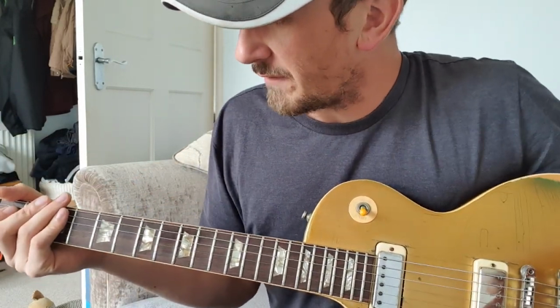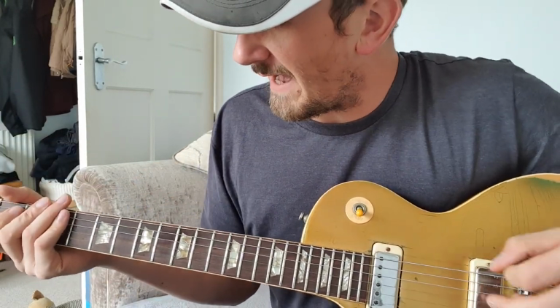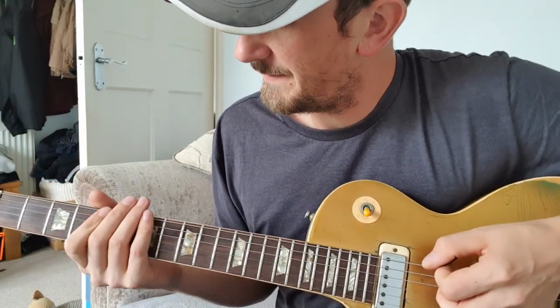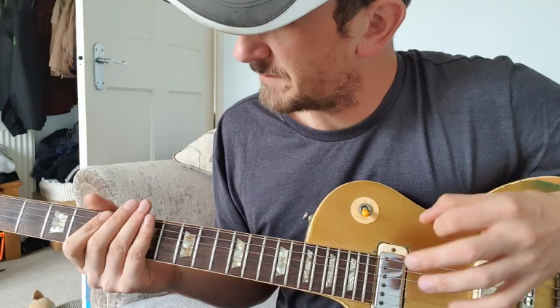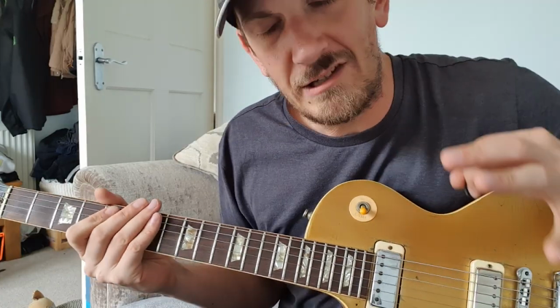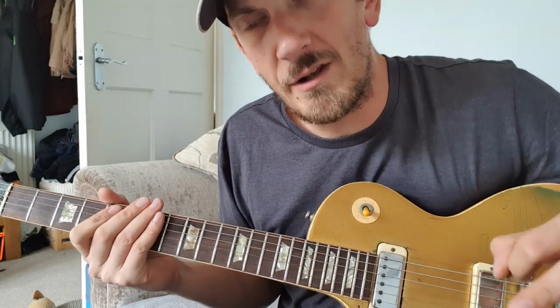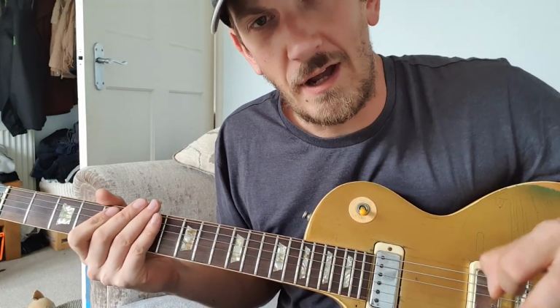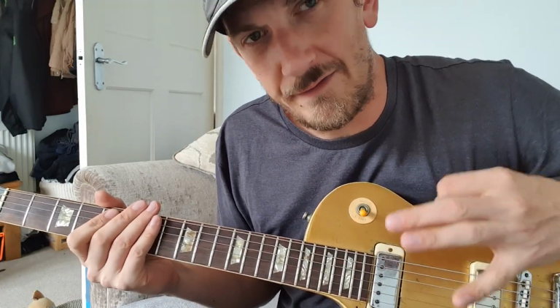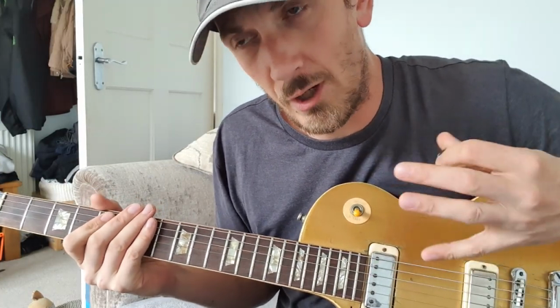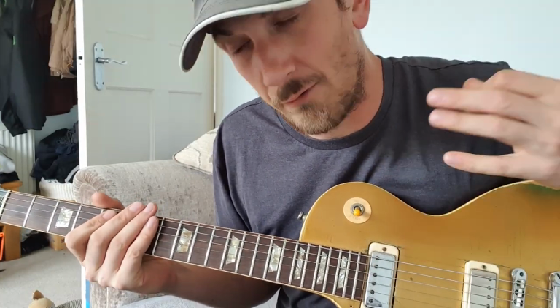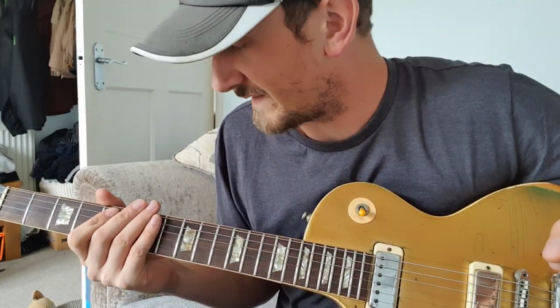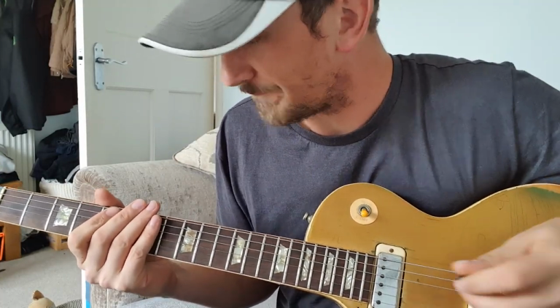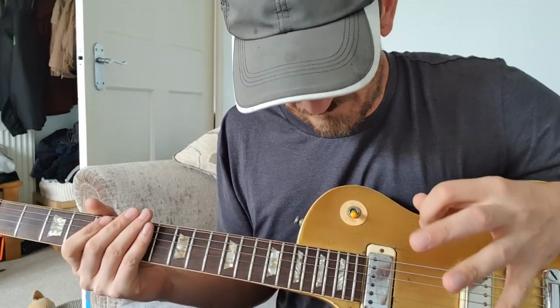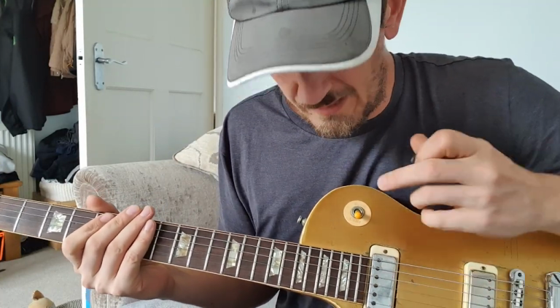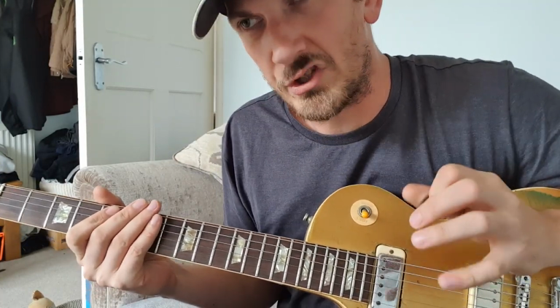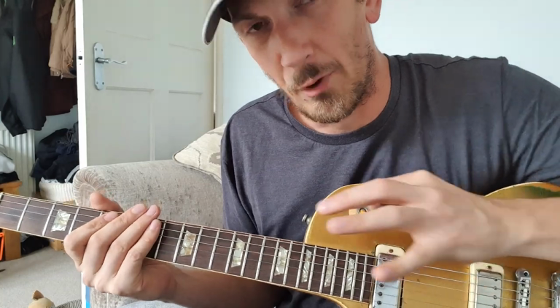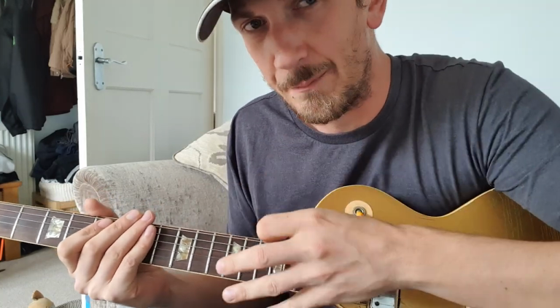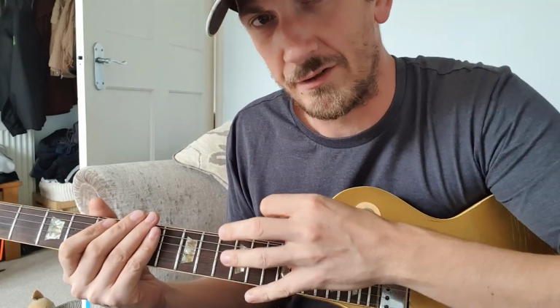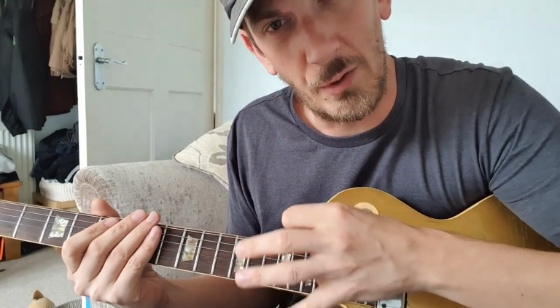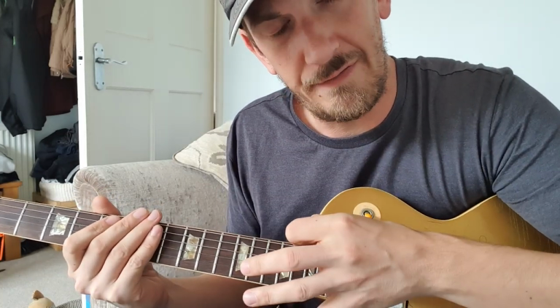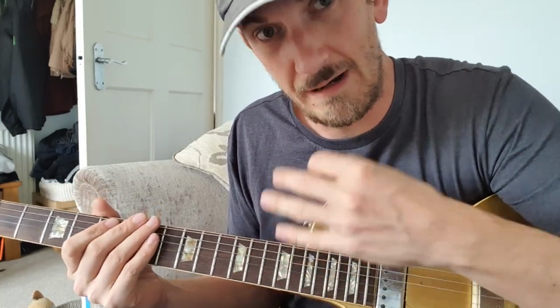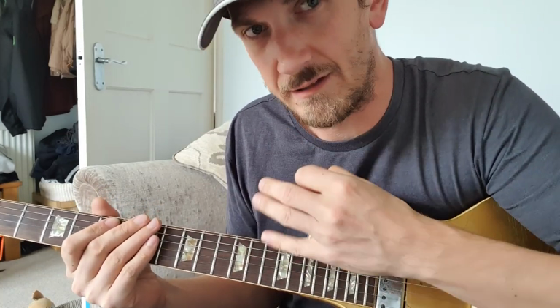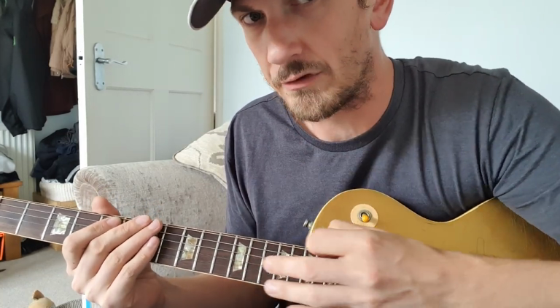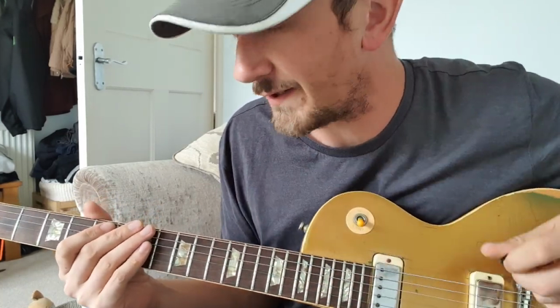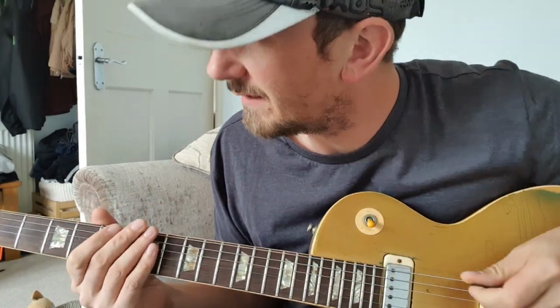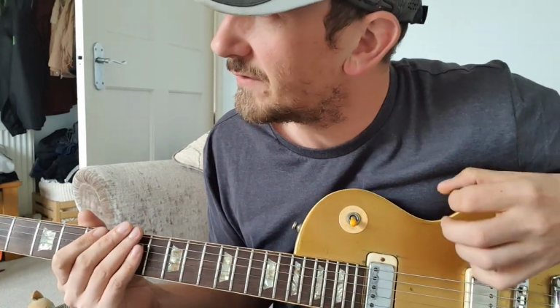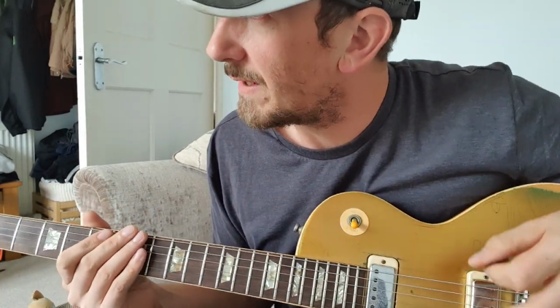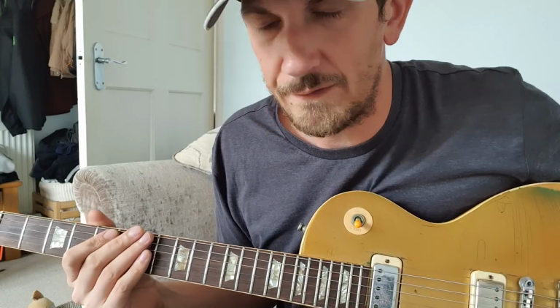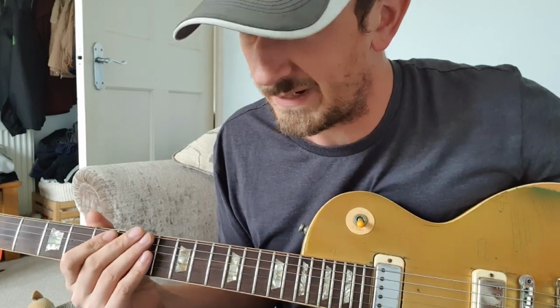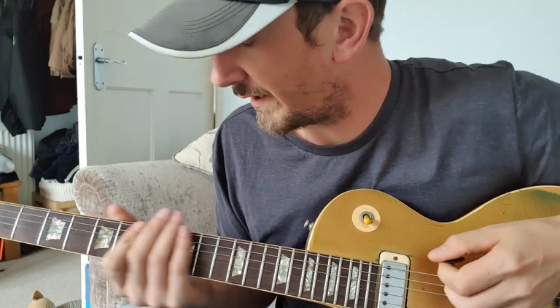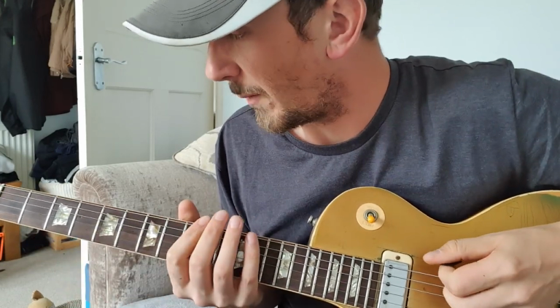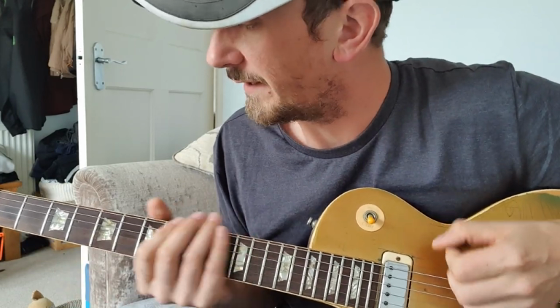So when we actually go into the main verse after the intro when Rob starts singing, it goes to a much more simpler version of that opening riff, where it's literally just that first bit. So you go into... I'll do it full speed first.